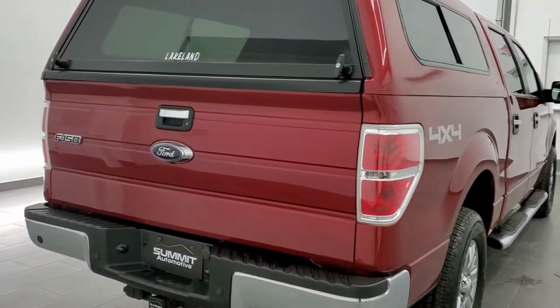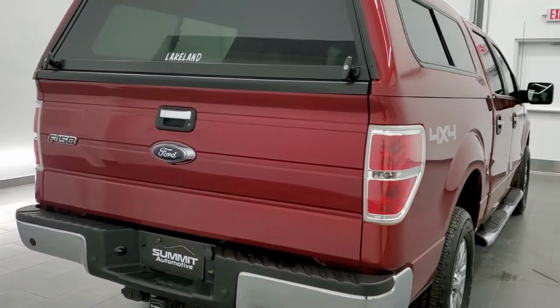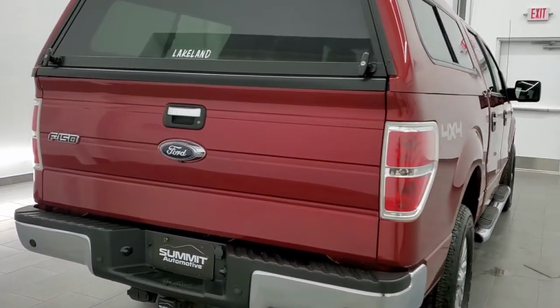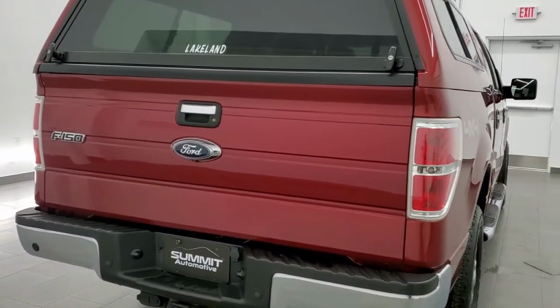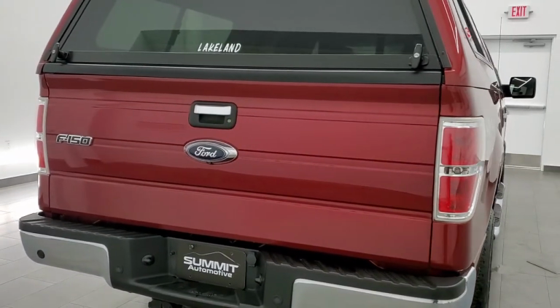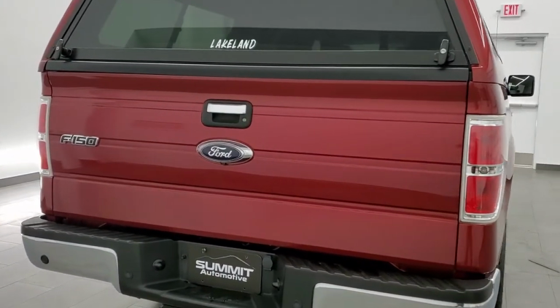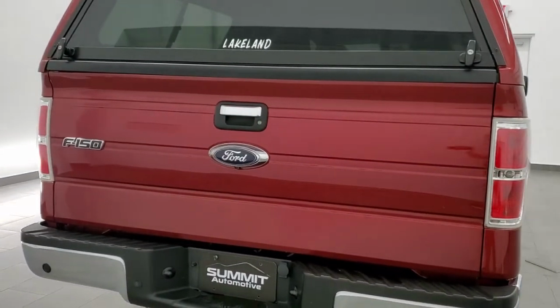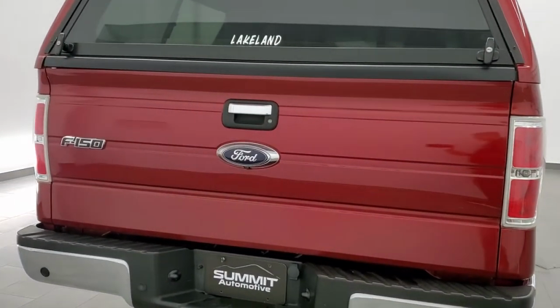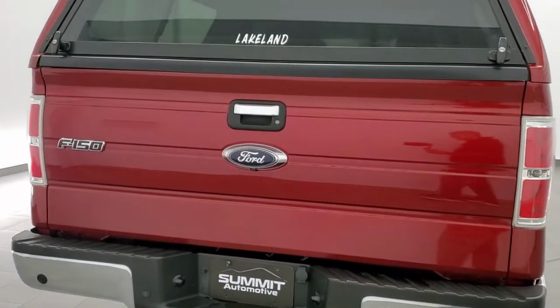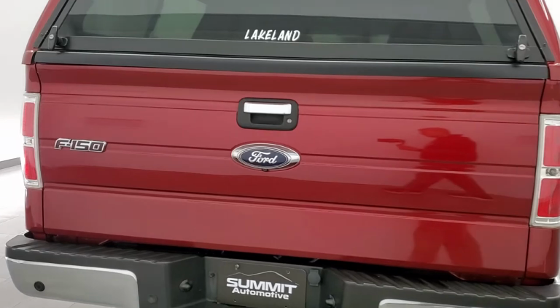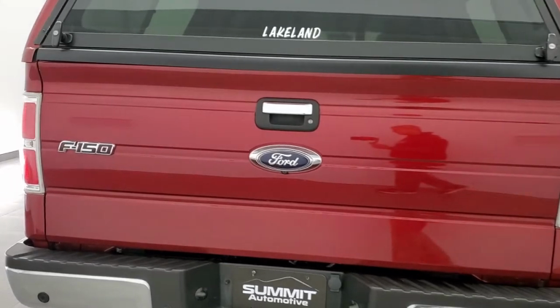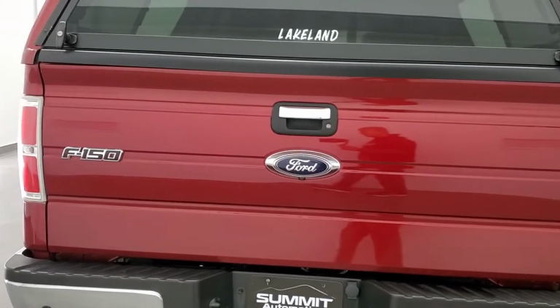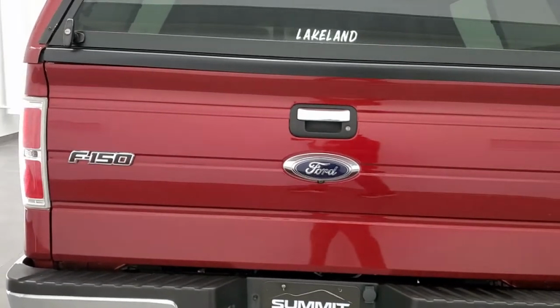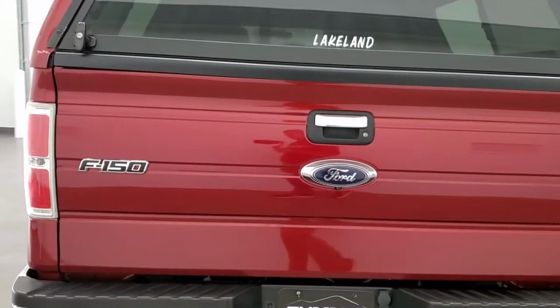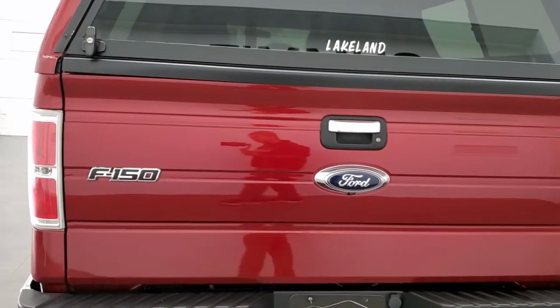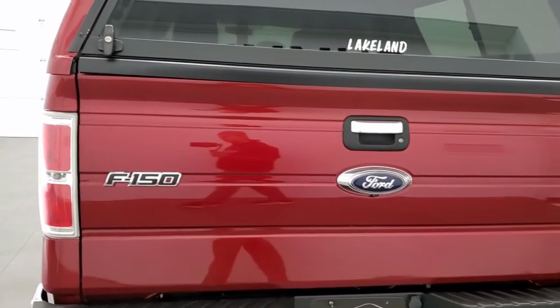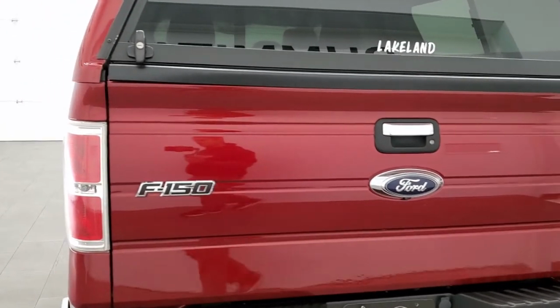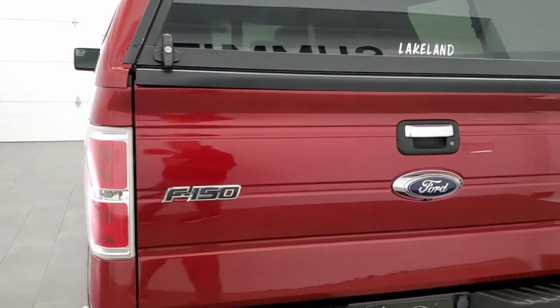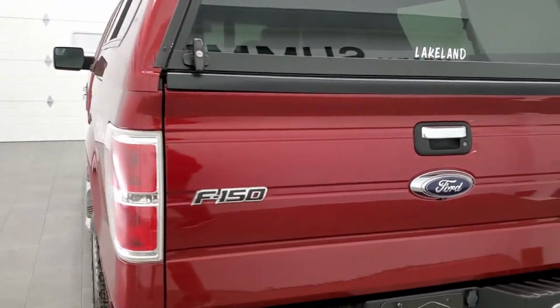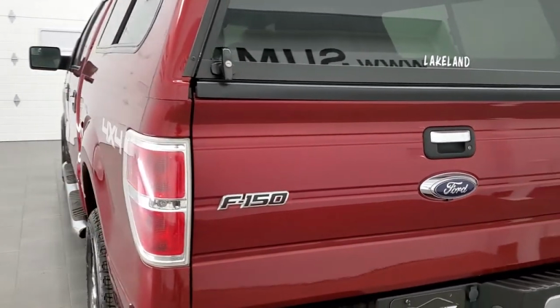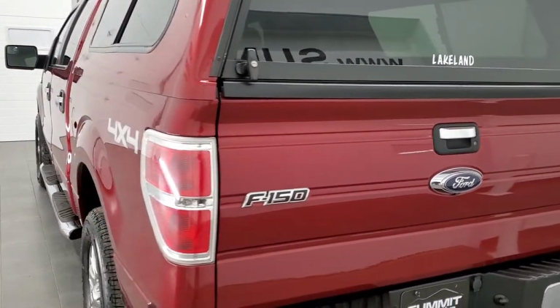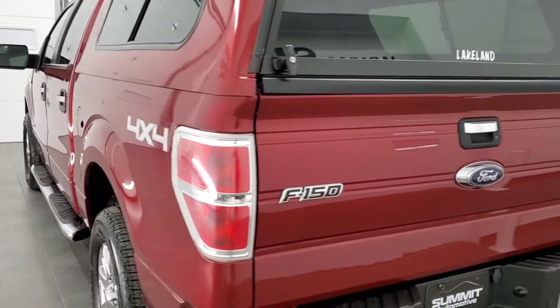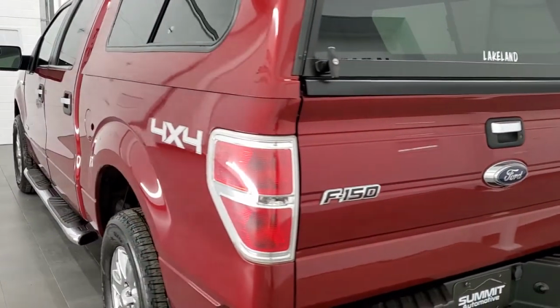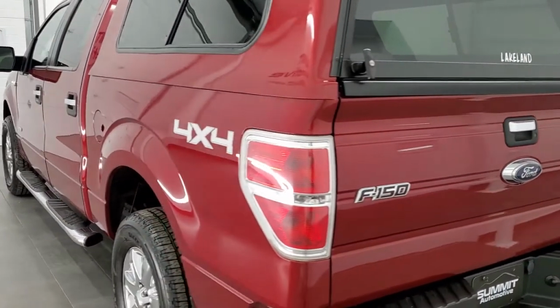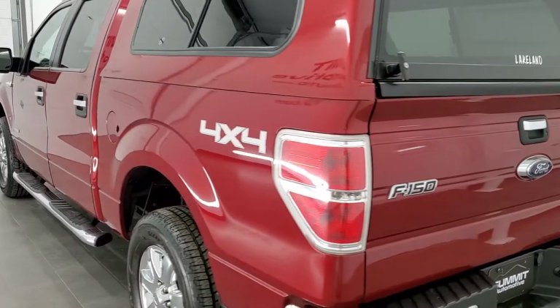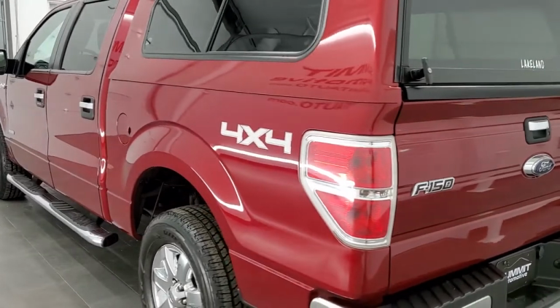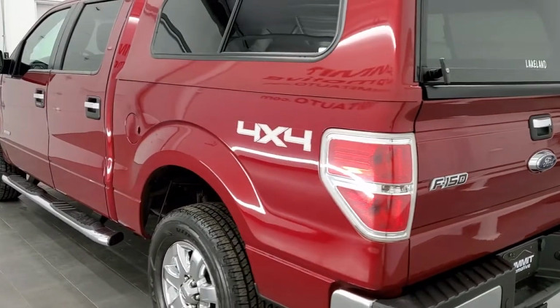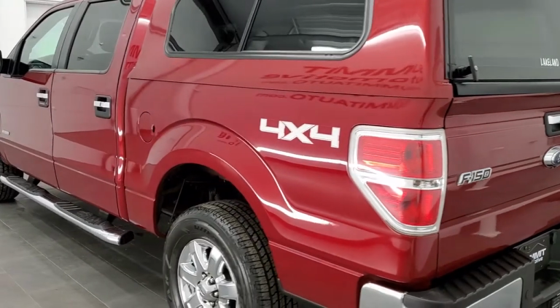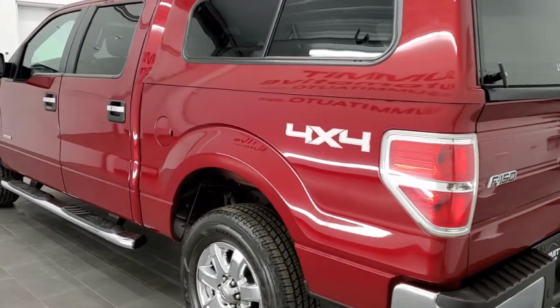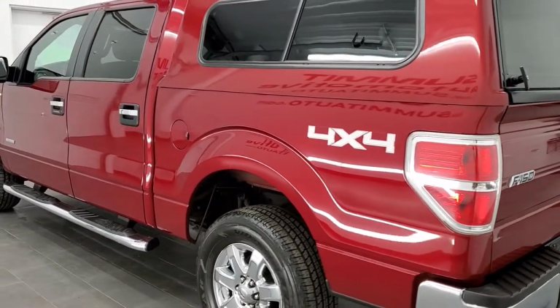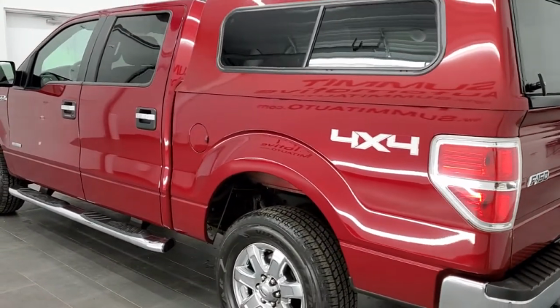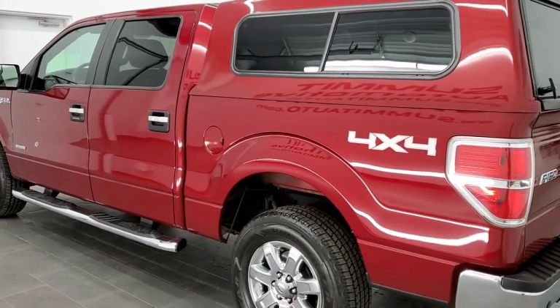This truck has the XLT package. It also has the 3.5 liter twin turbo V6 EcoBoost motor which pumps out 365 horsepower.